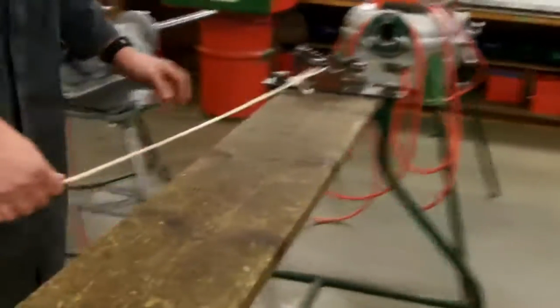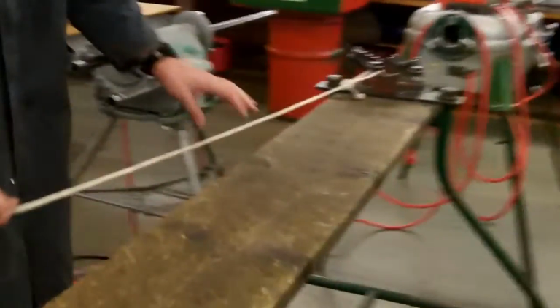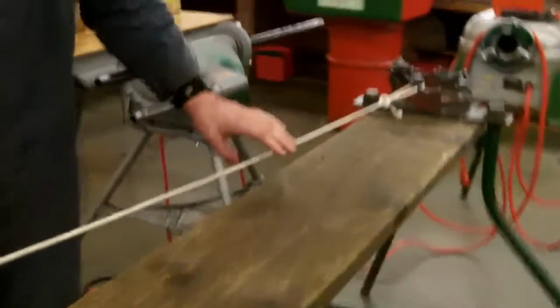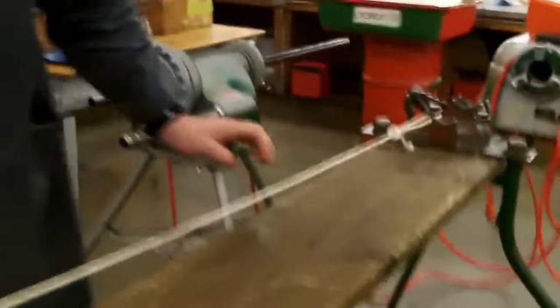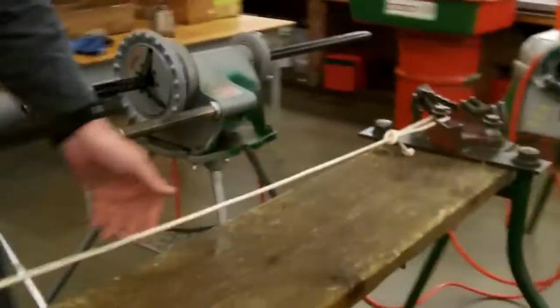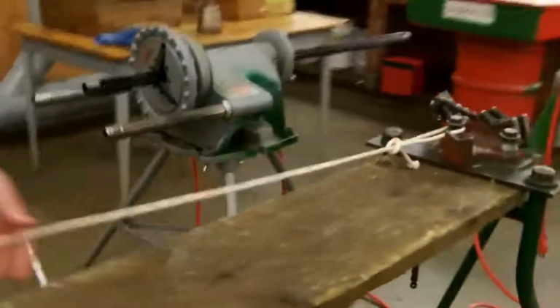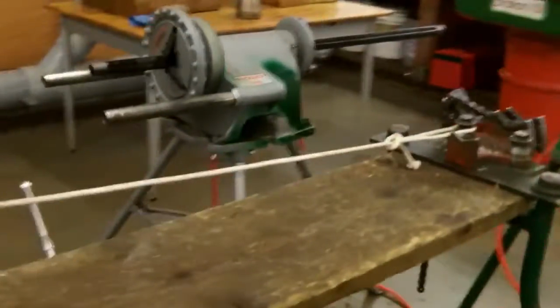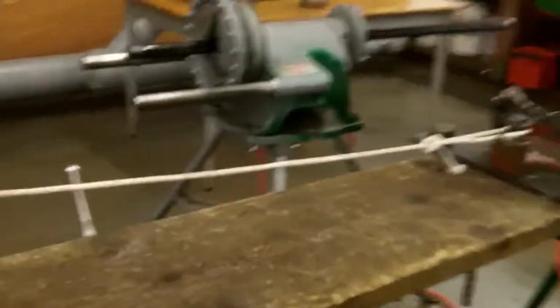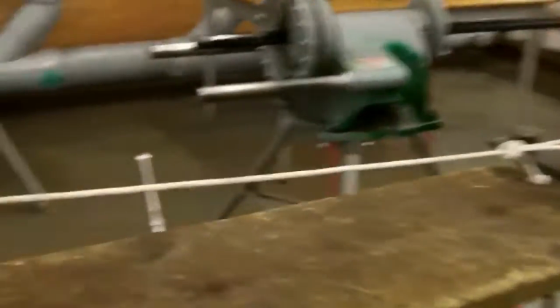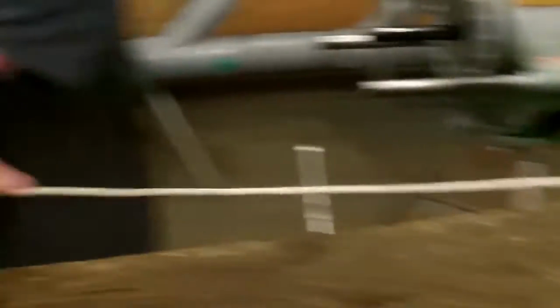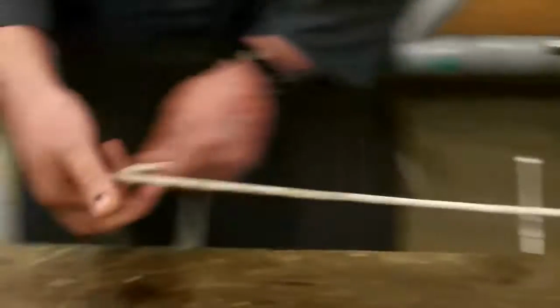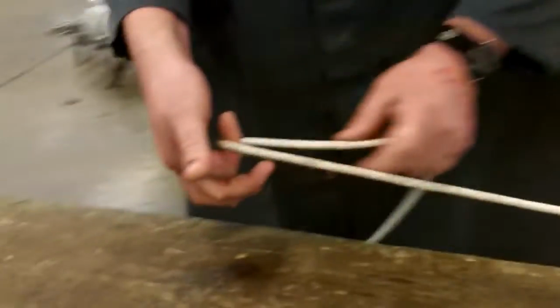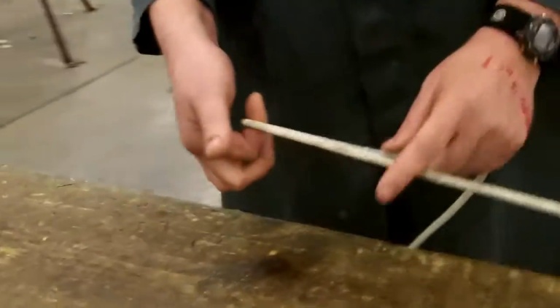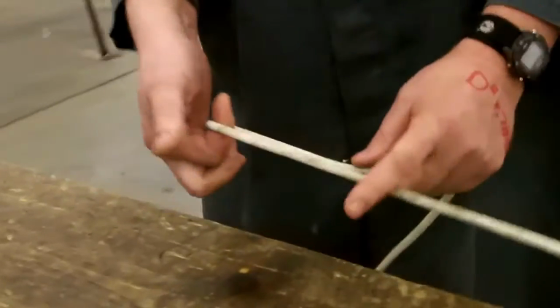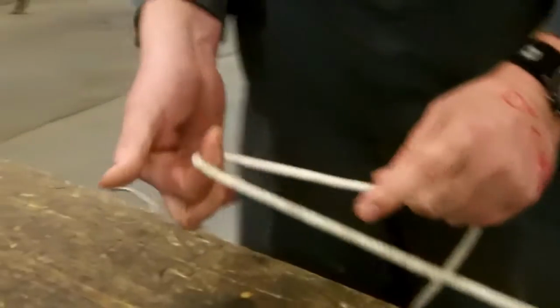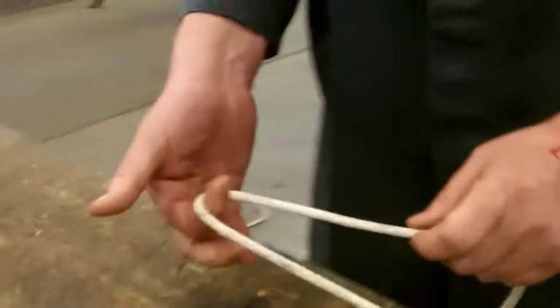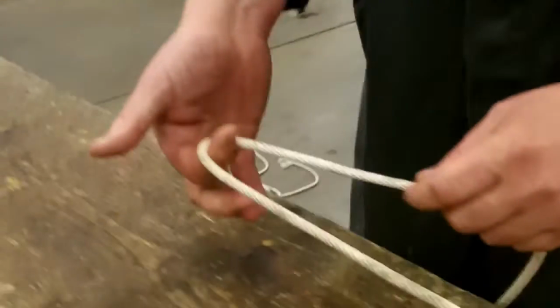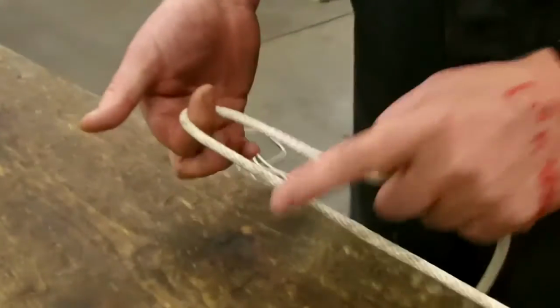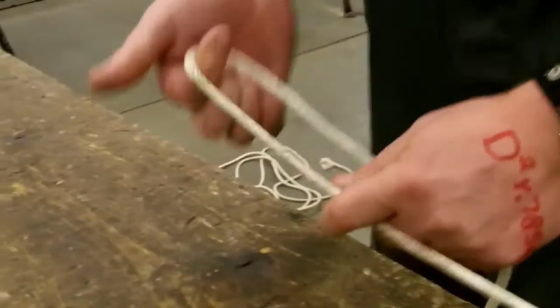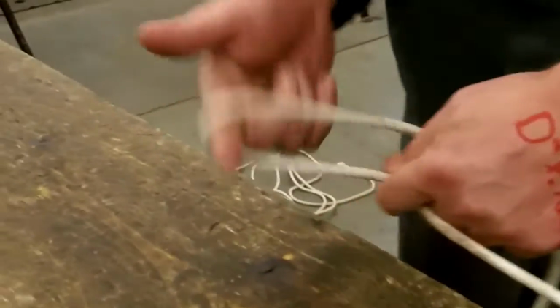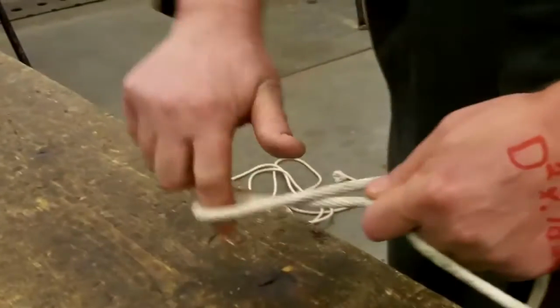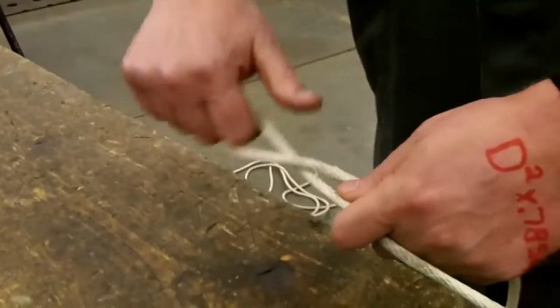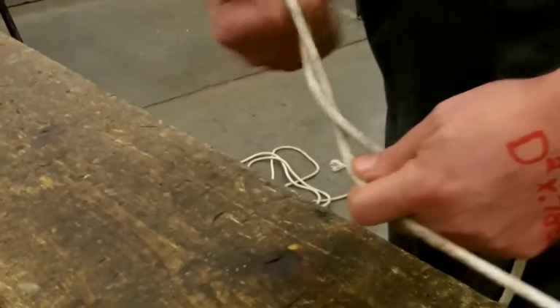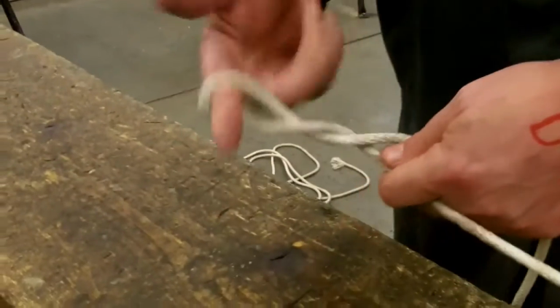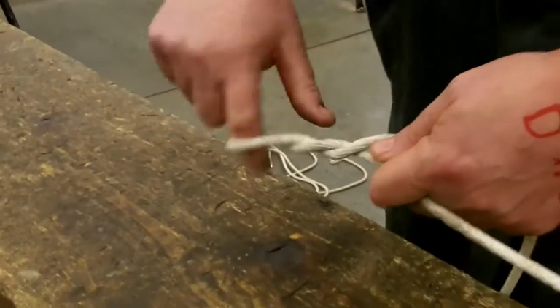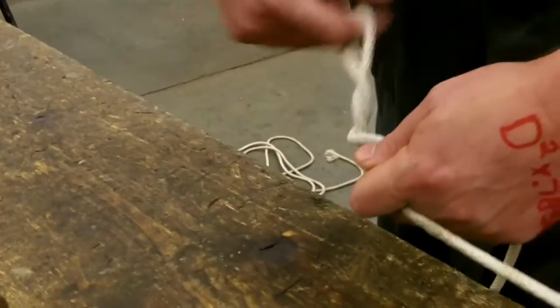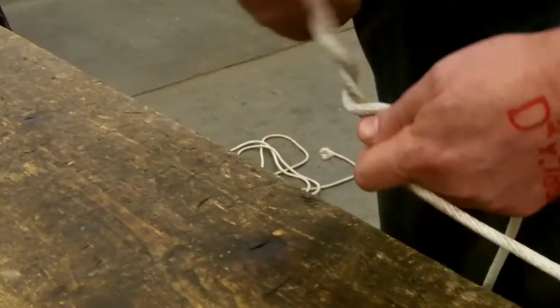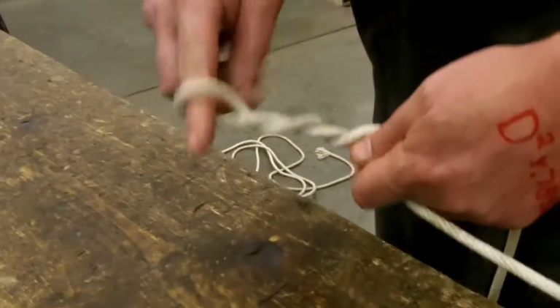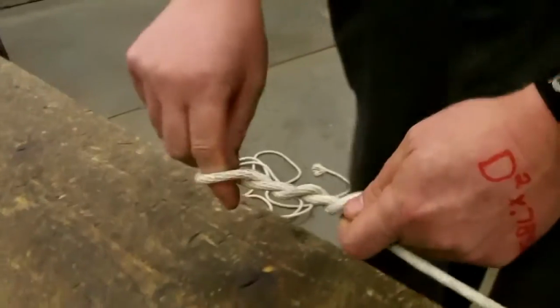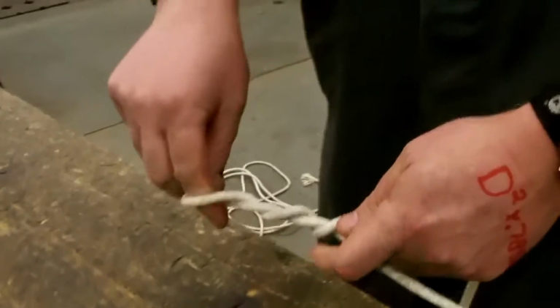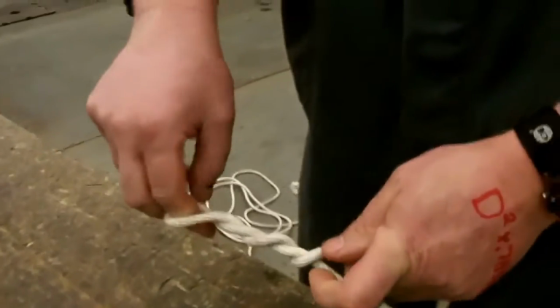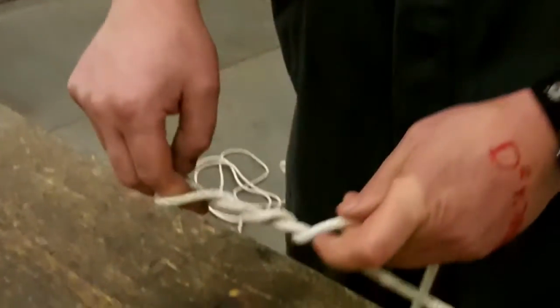You want to come to about the midway point on here. We're going to be doing something close to half of a cat's paw where we're giving it three twirls, just like that.